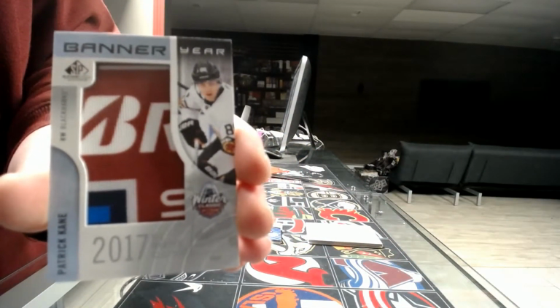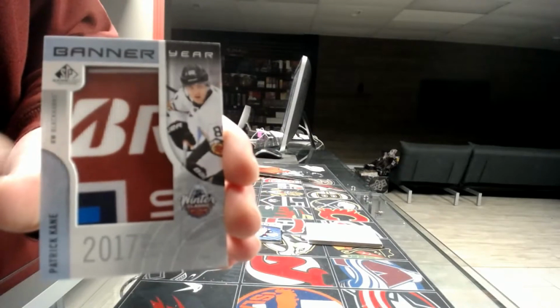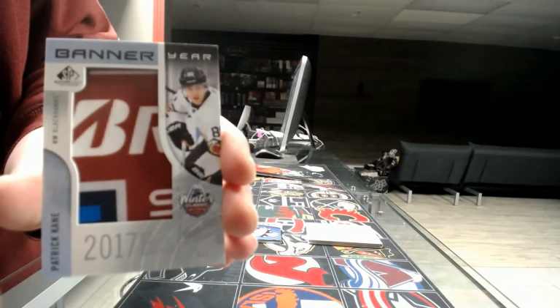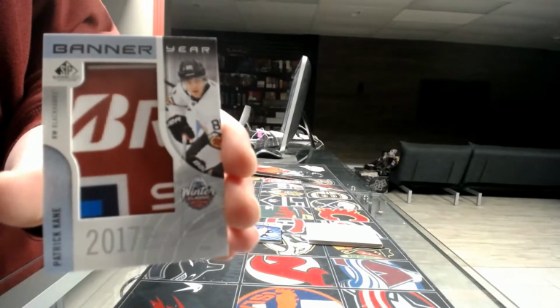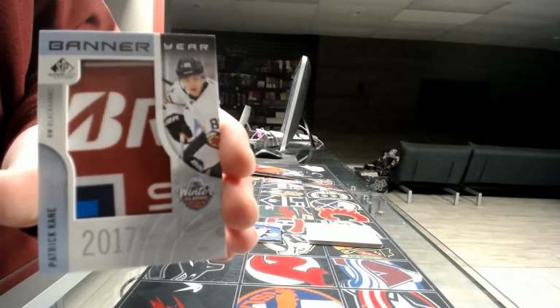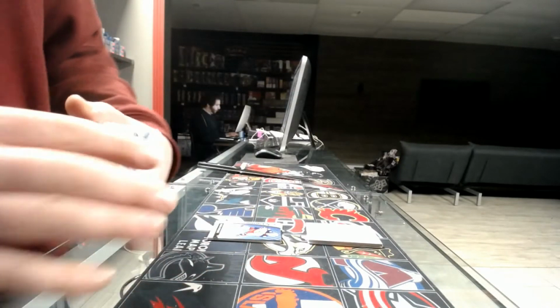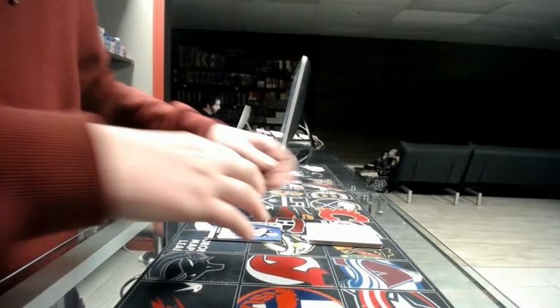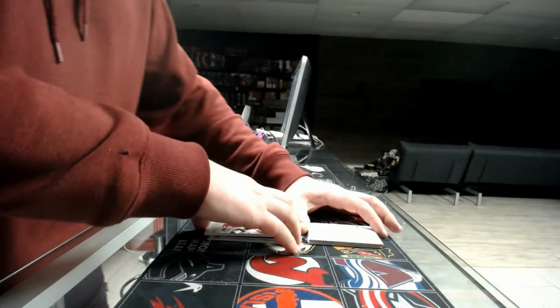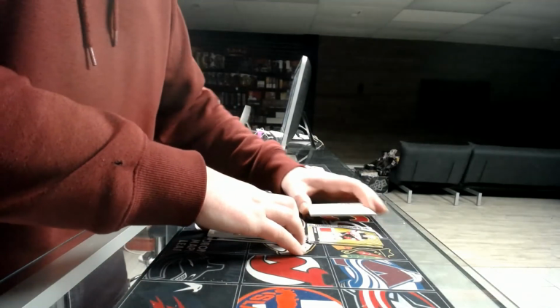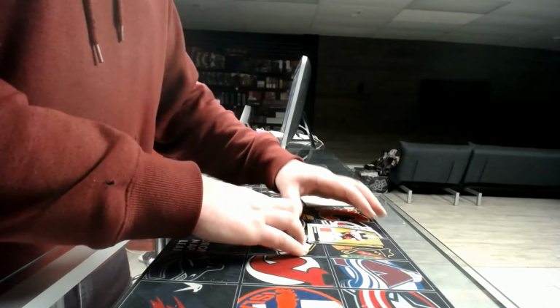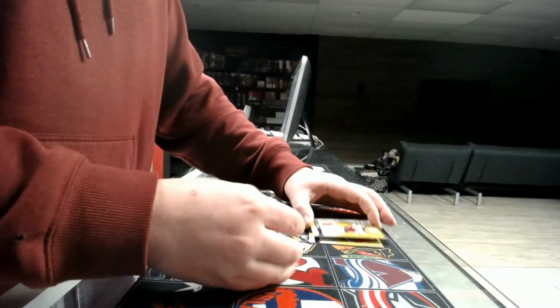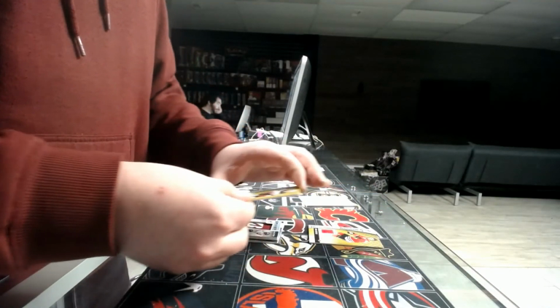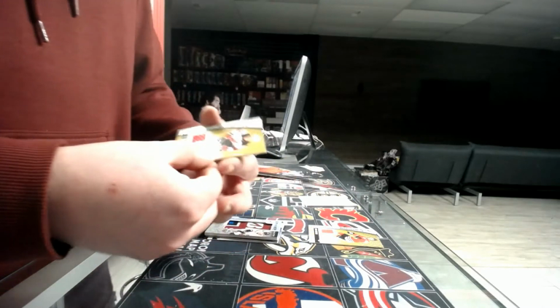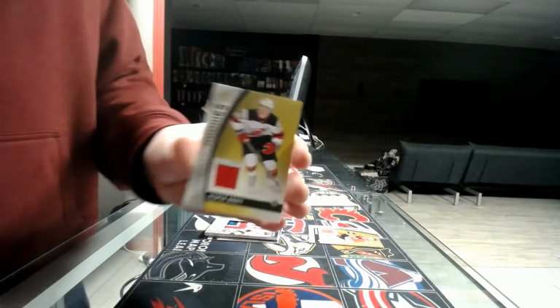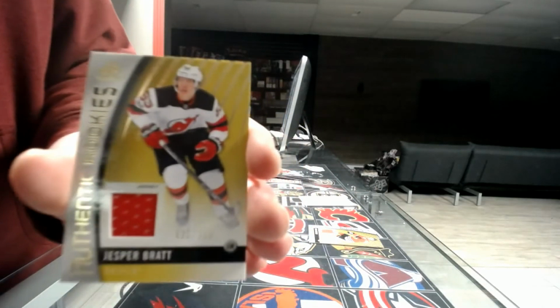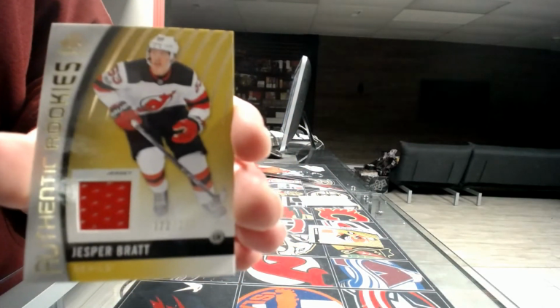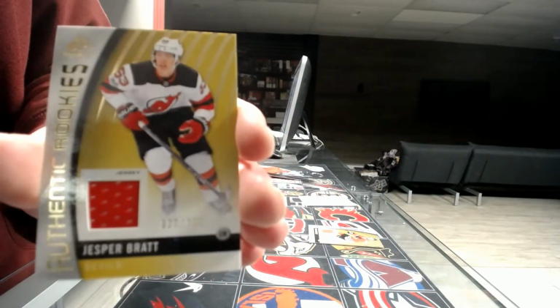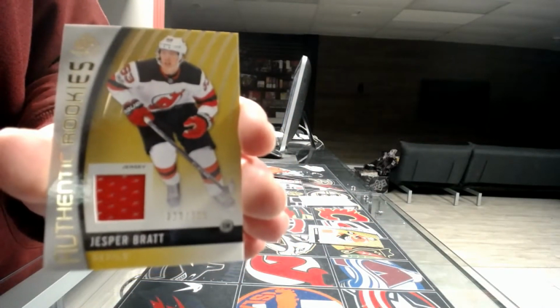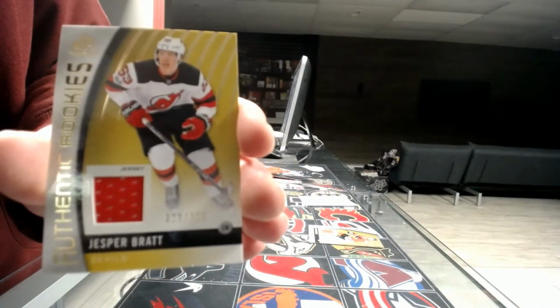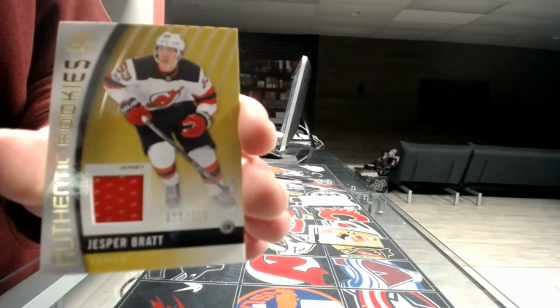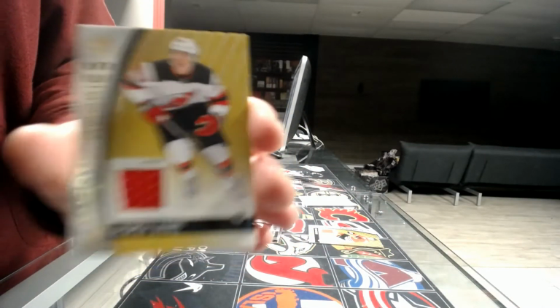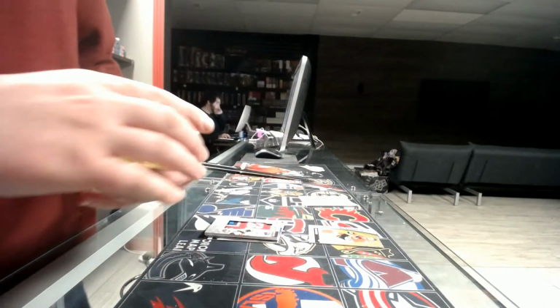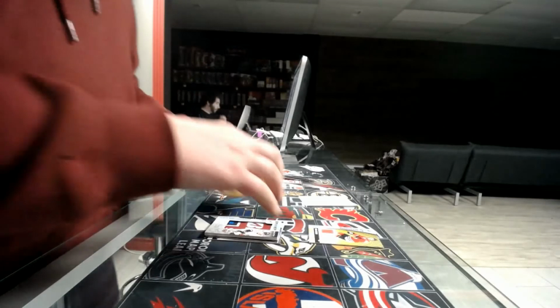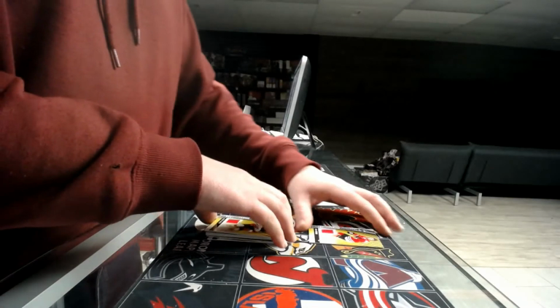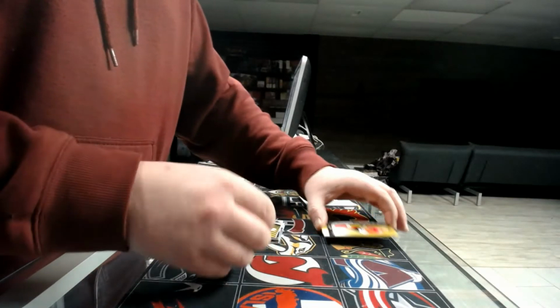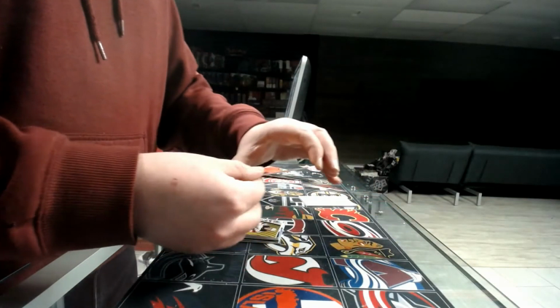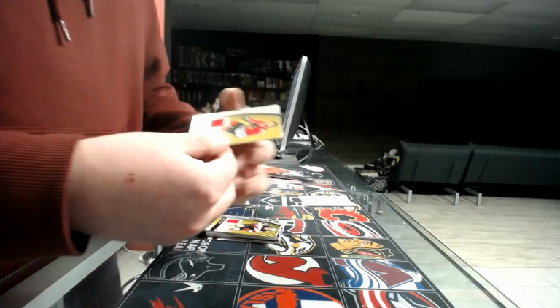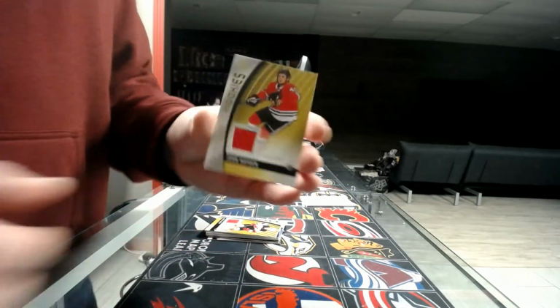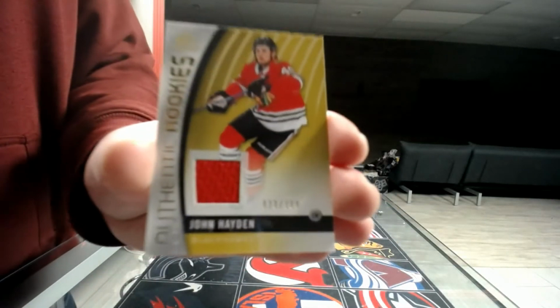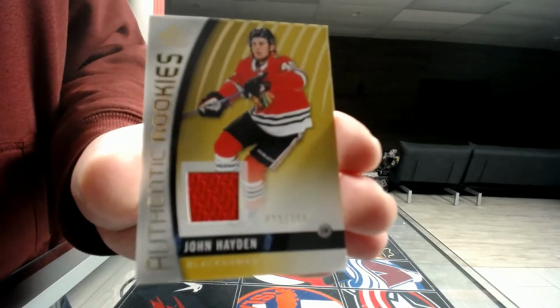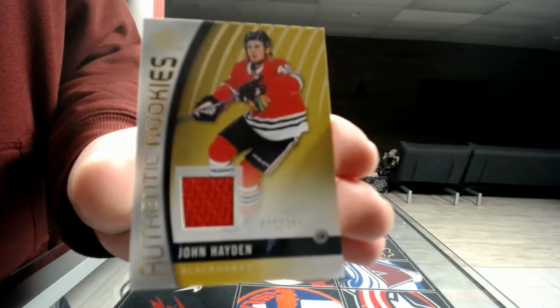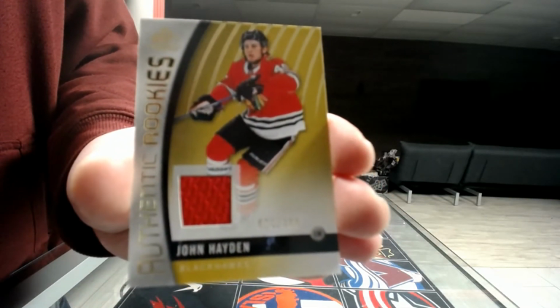Next we've got a Banner Year for the Chicago Blackhawks — Patrick Kane, probably a bridge town there. Rookie jersey out of 399 for the New Jersey Devils — Jasper Bratt. And the last card is a rookie jersey out of 399 for the Chicago Blackhawks — John Hayden.